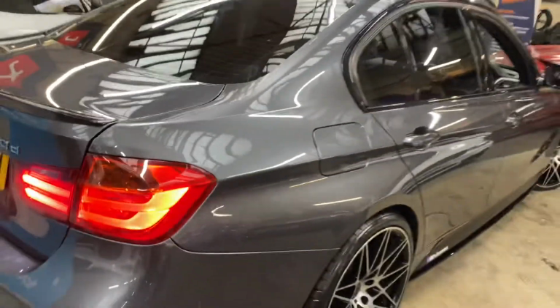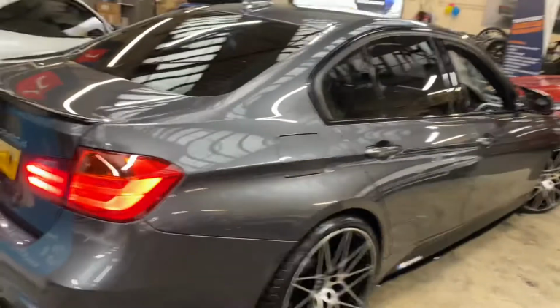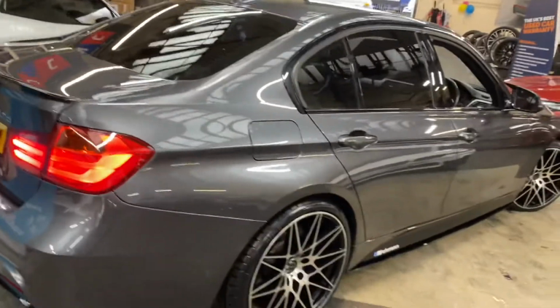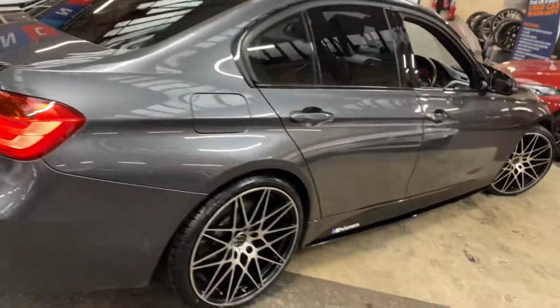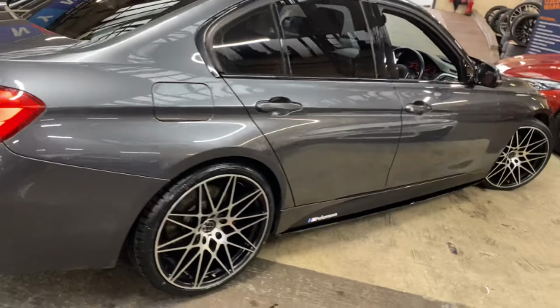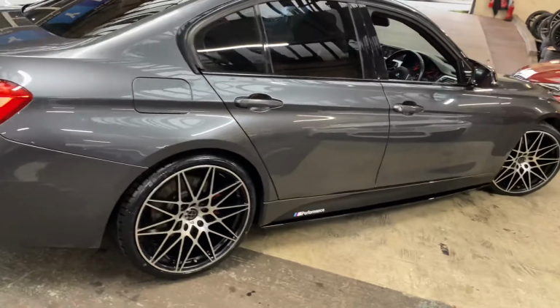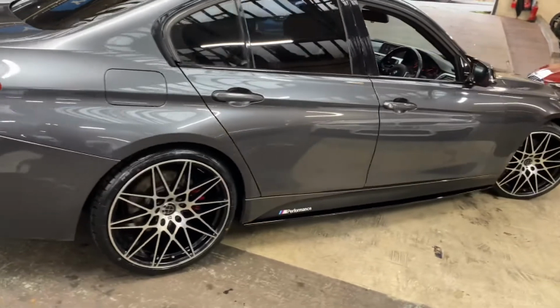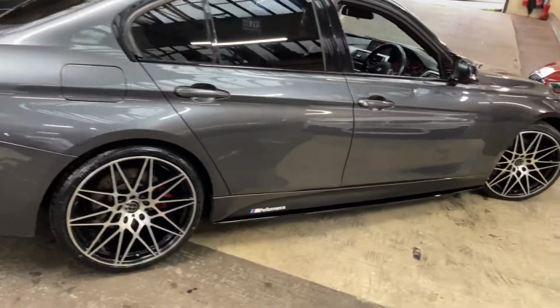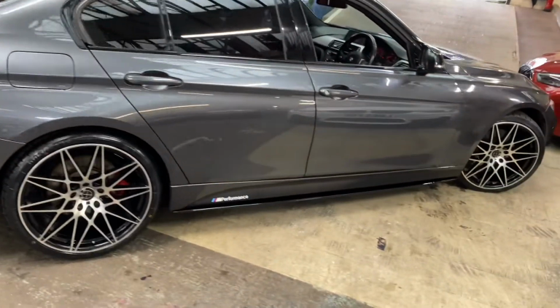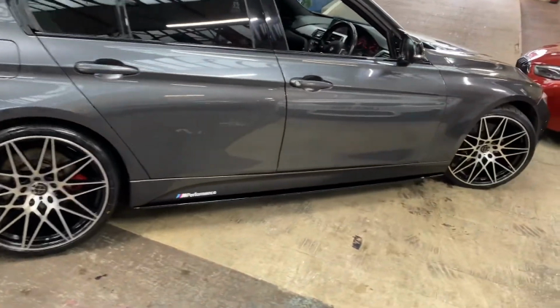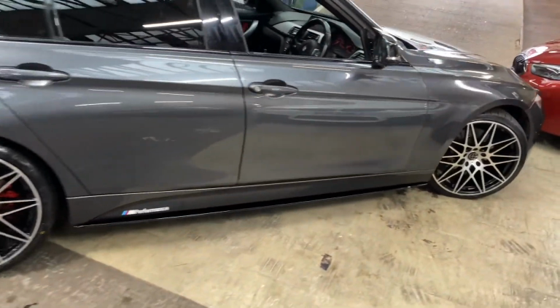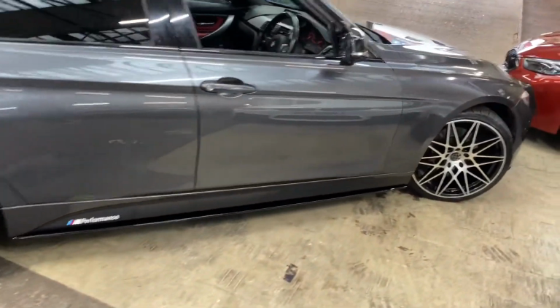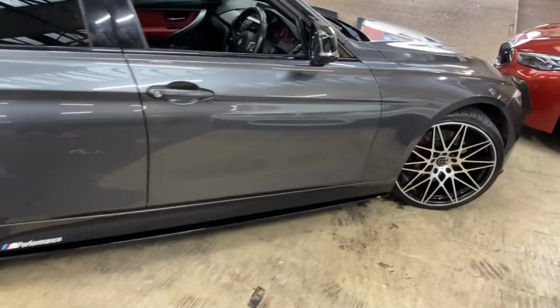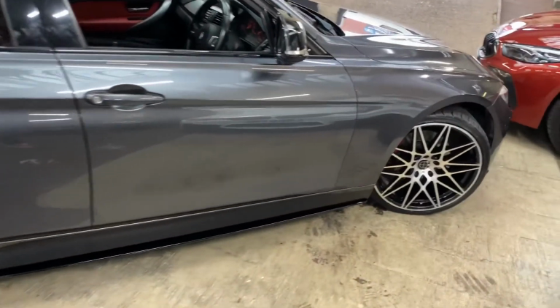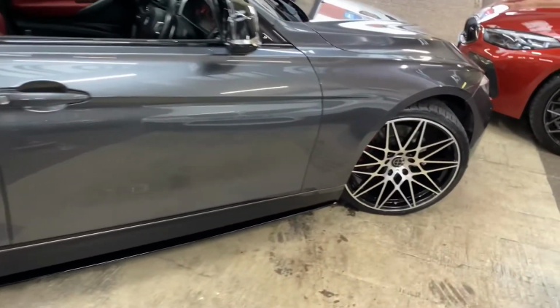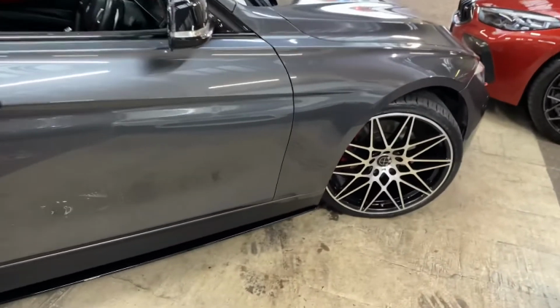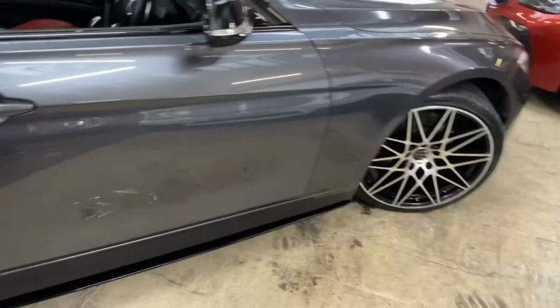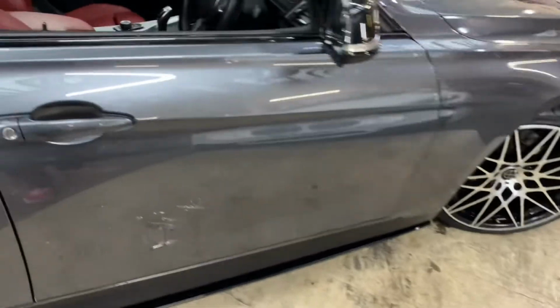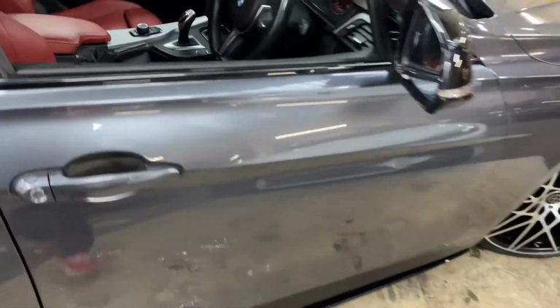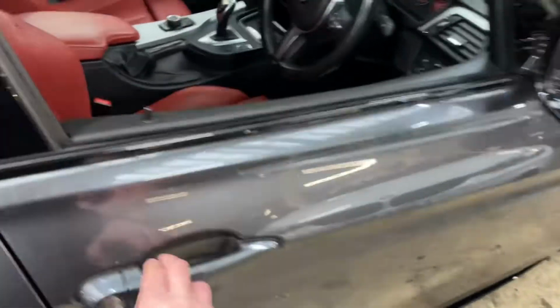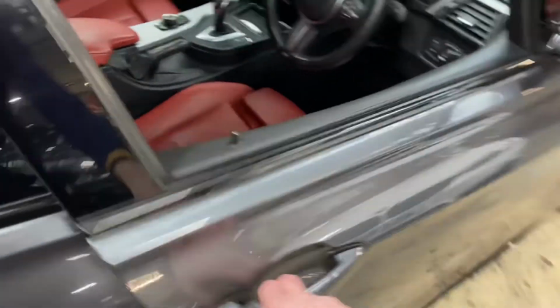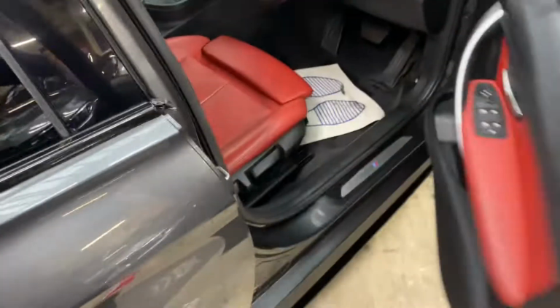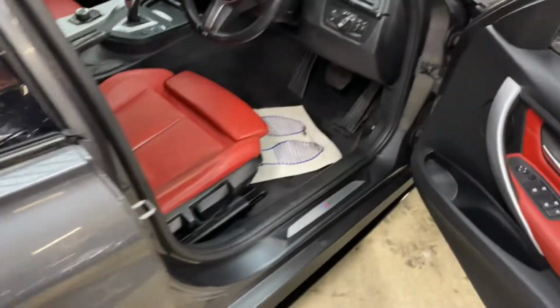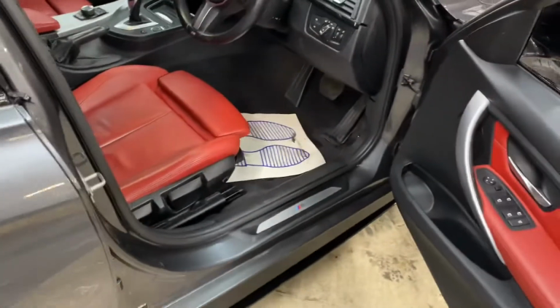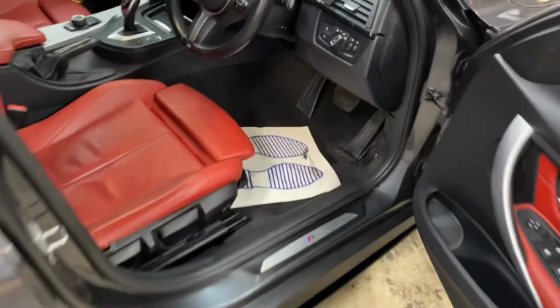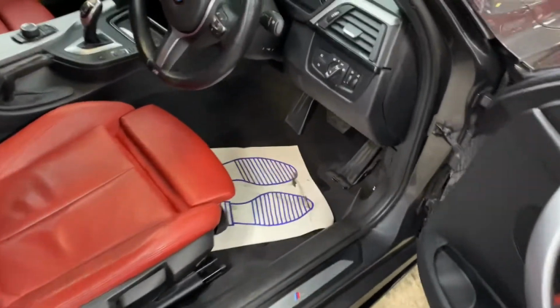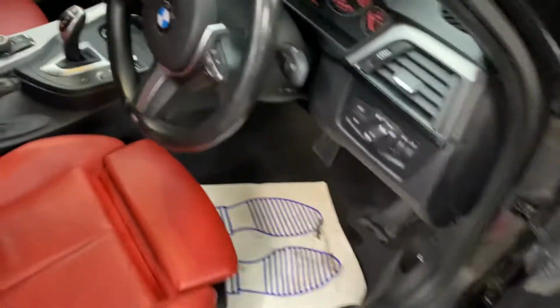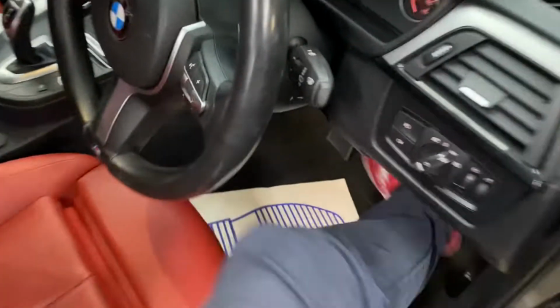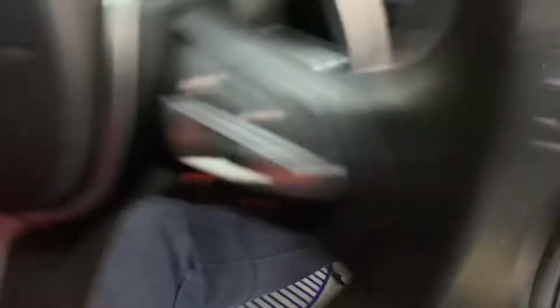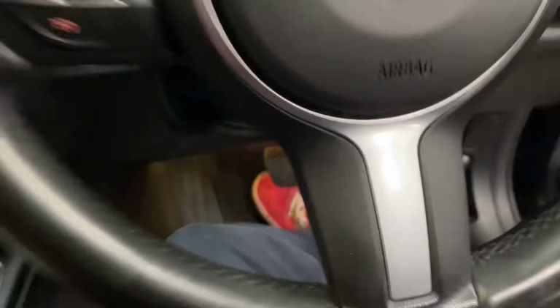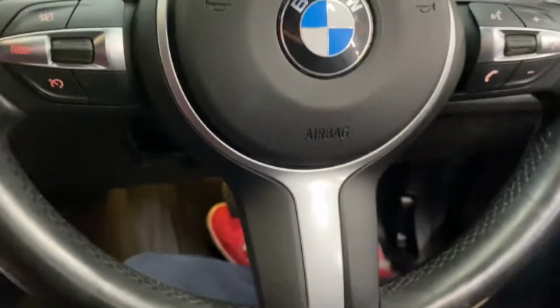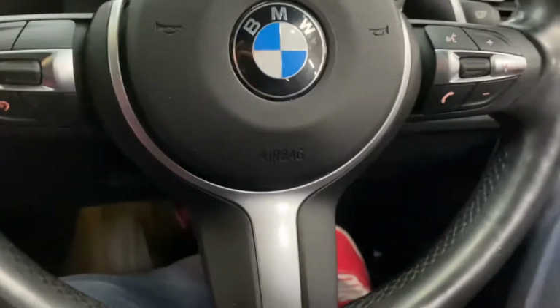As we go to the driver's side, everything is looking very nice with that mineral gray — it's always a very popular color, especially when paired up with the coral red Dakota leather. Let's go through and take a quick seat inside the car.